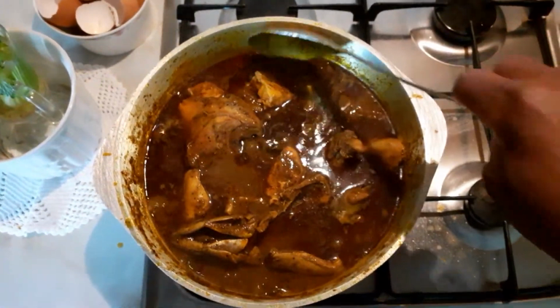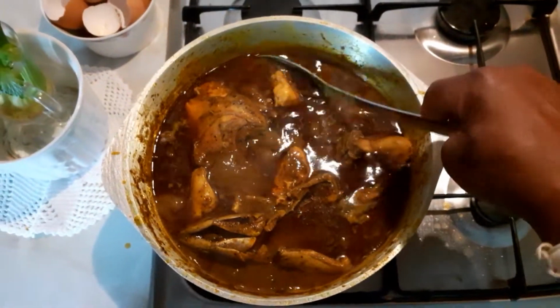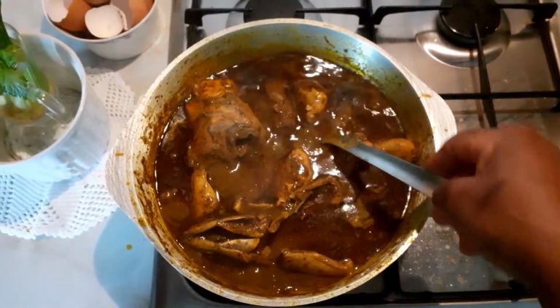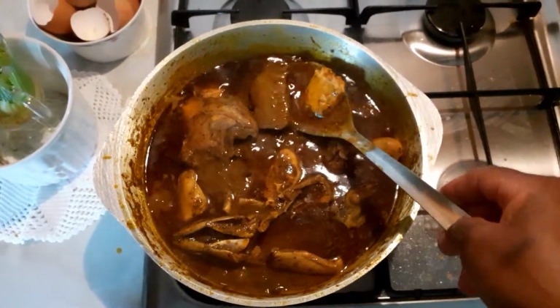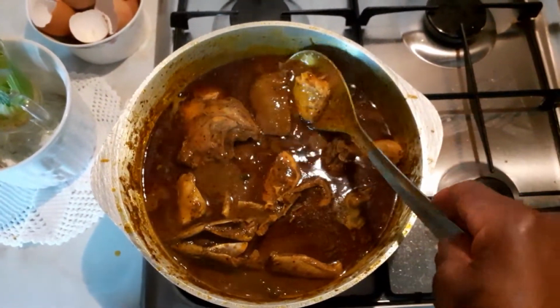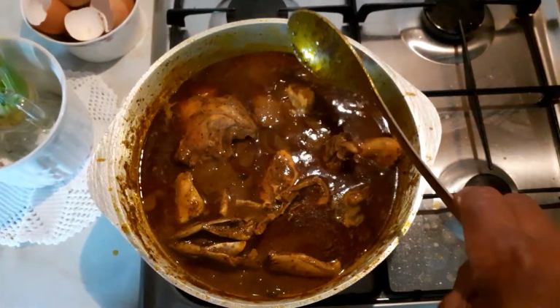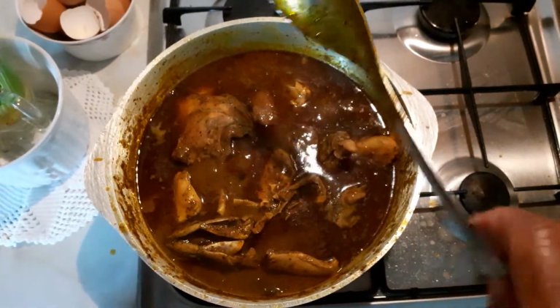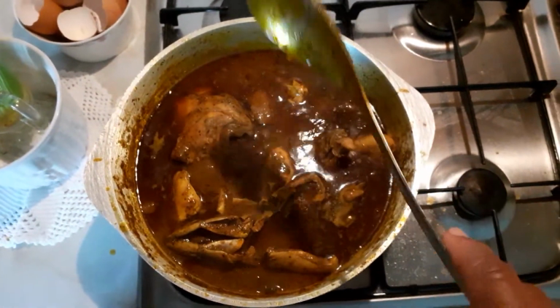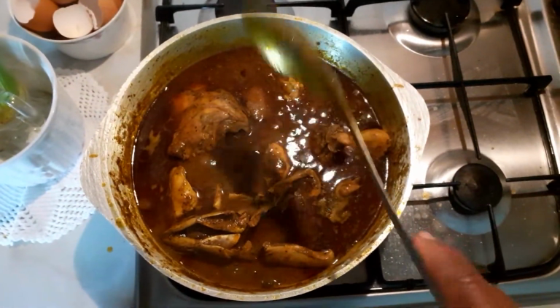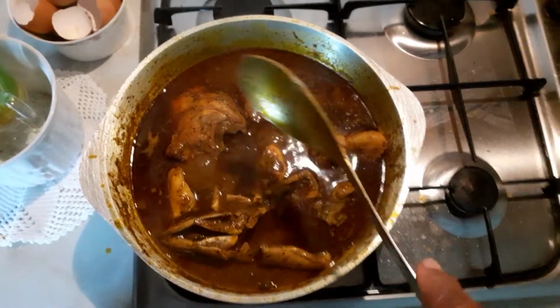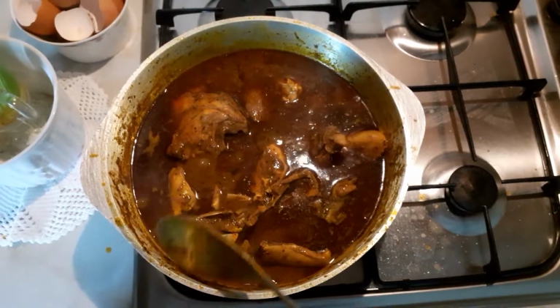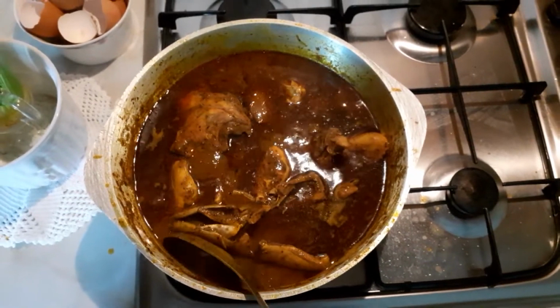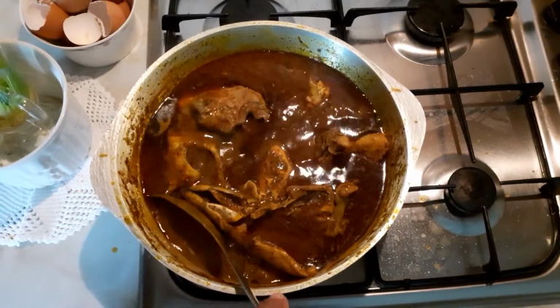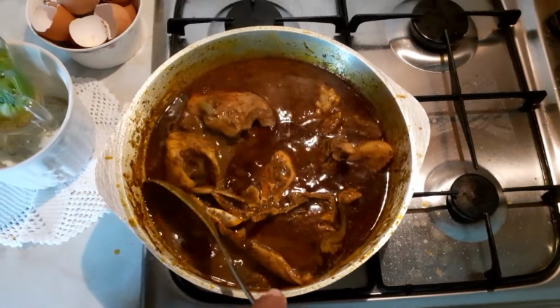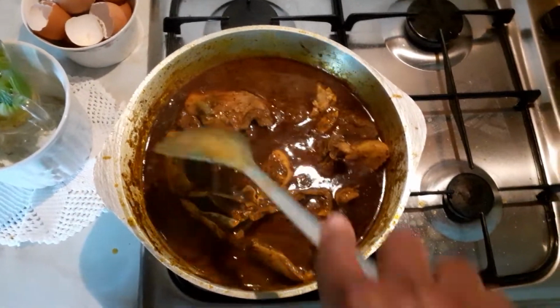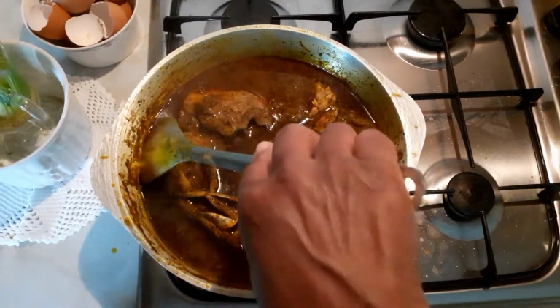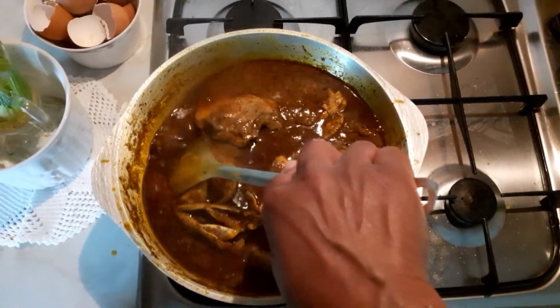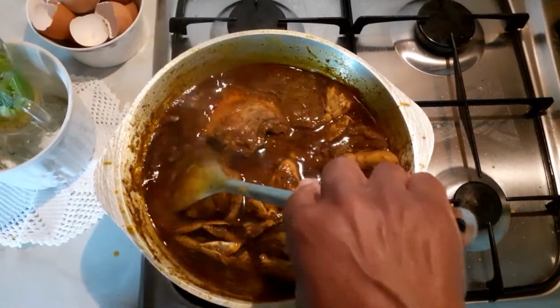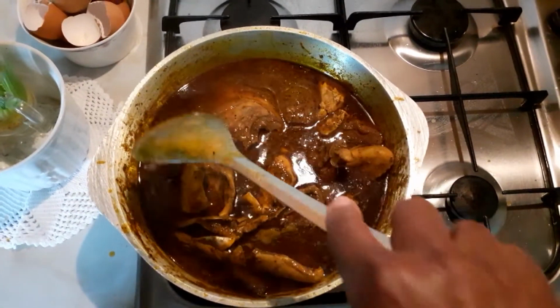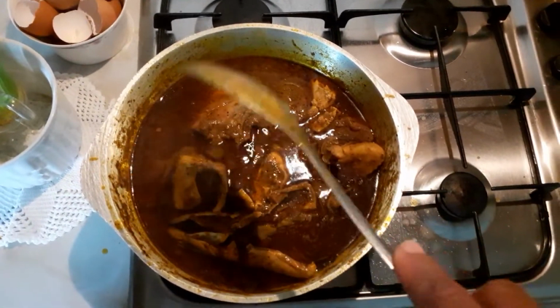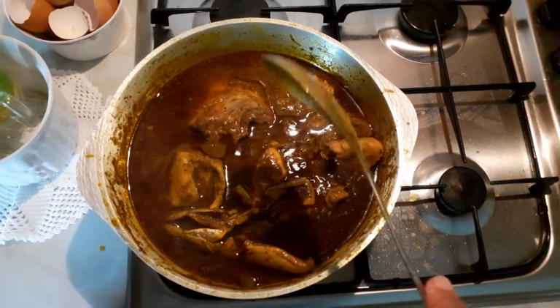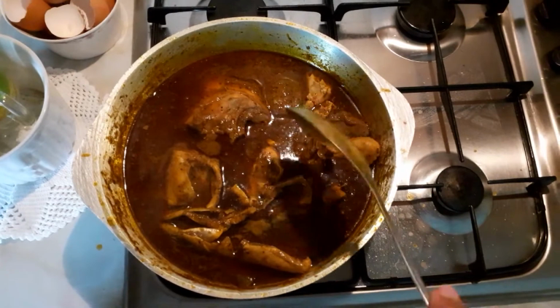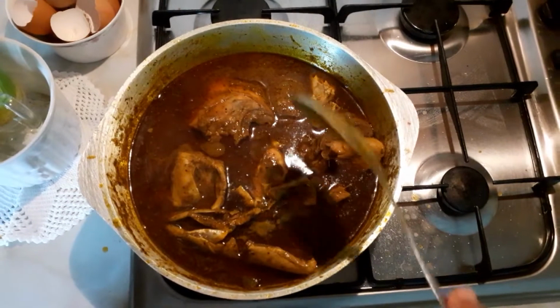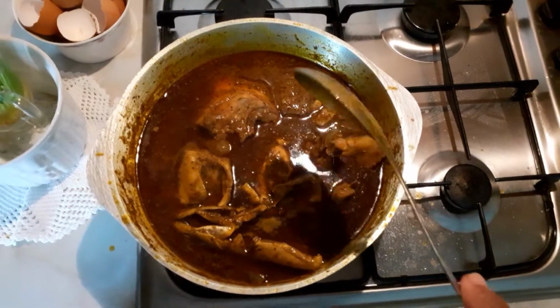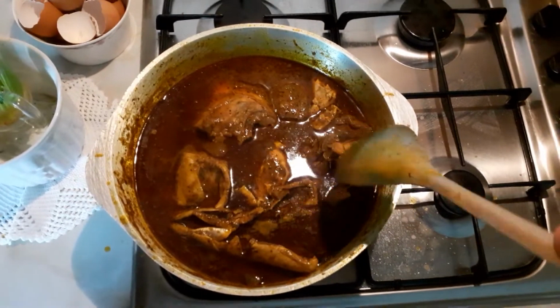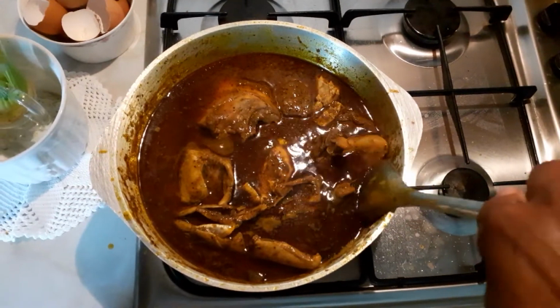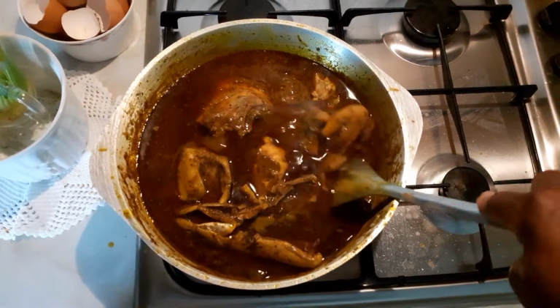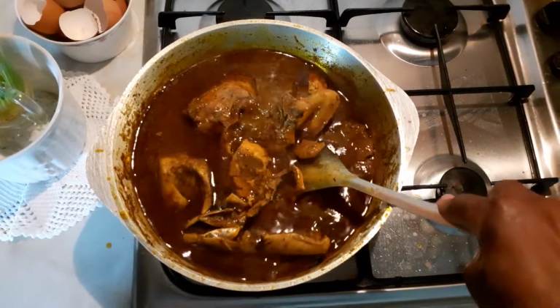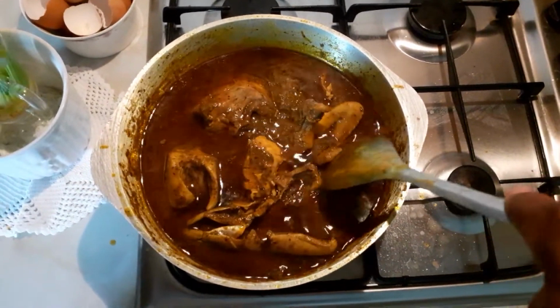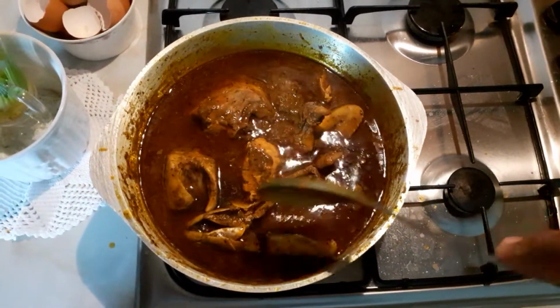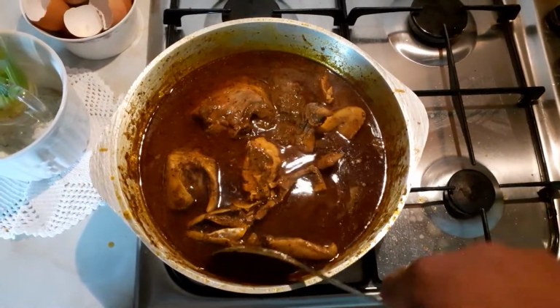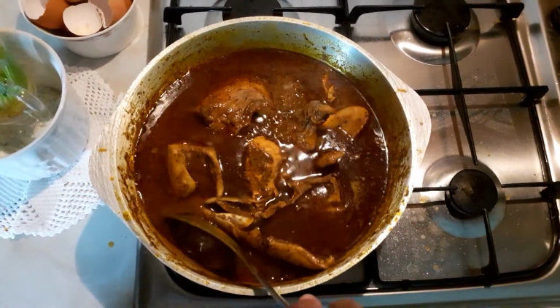I'm gonna sit down and make a good plantain fufu — I'm gonna eat this with plantain. I got fresh plantain; I'm gonna blend it and mix it with an oat porridge and make my fufu.